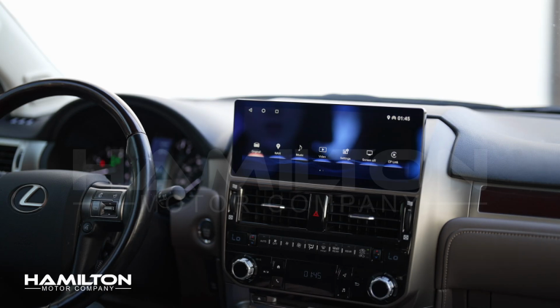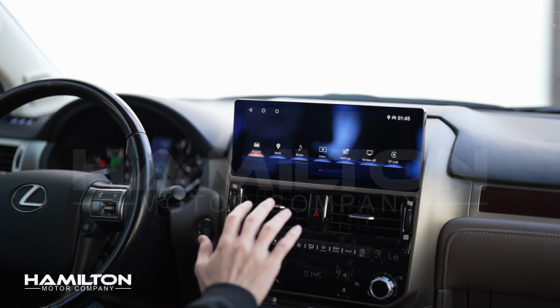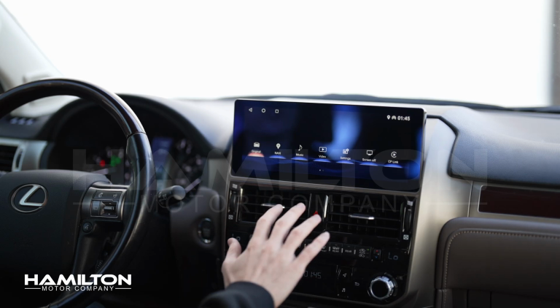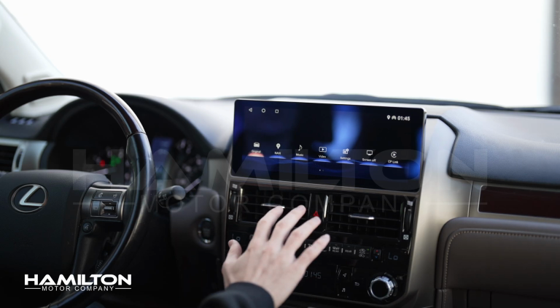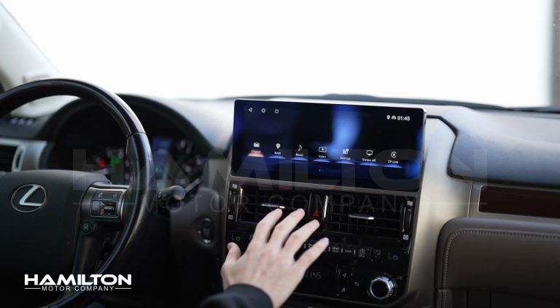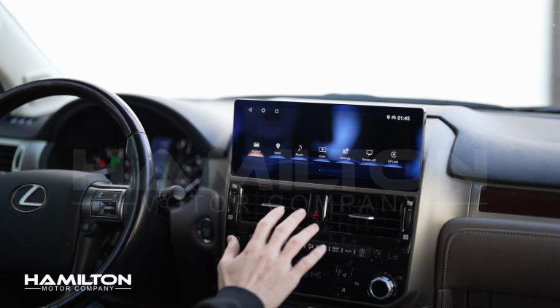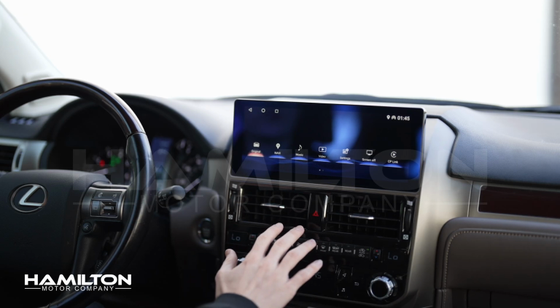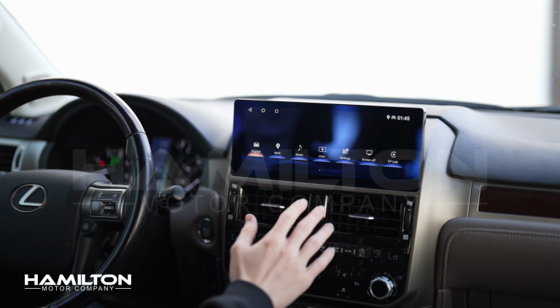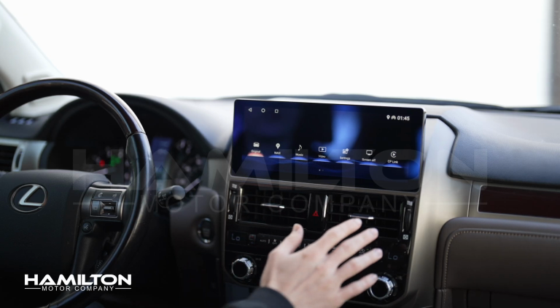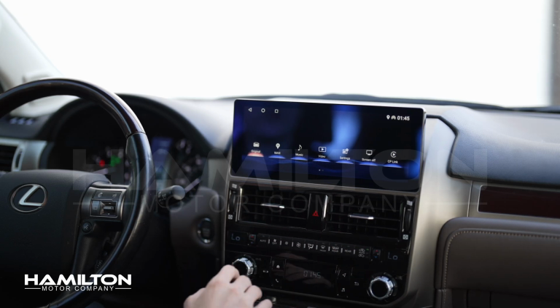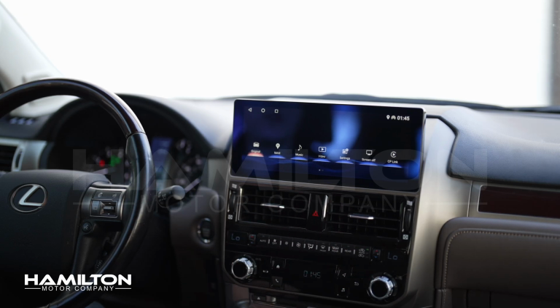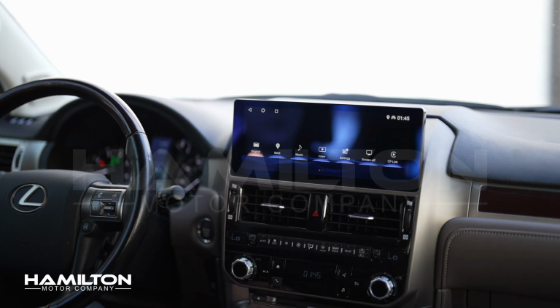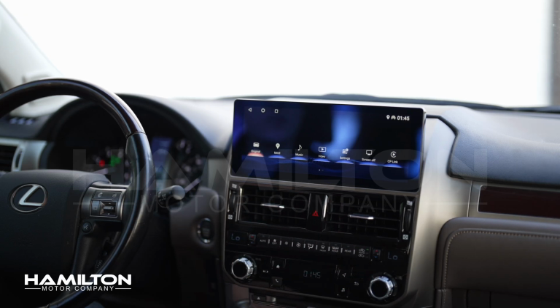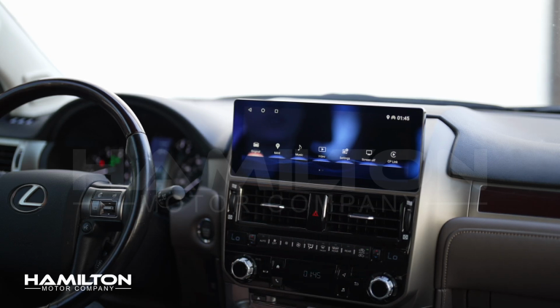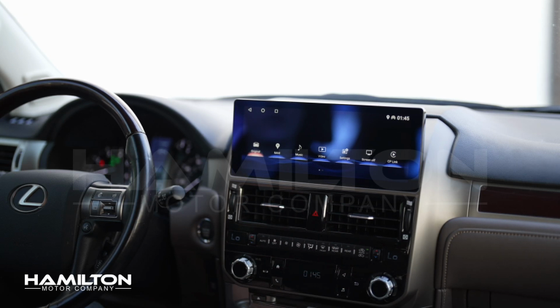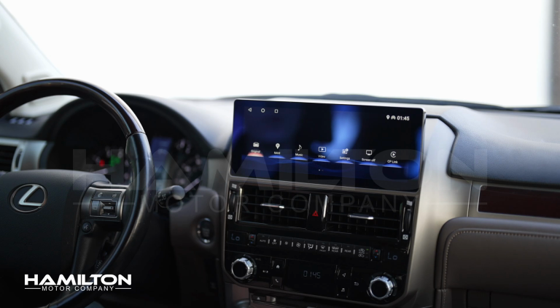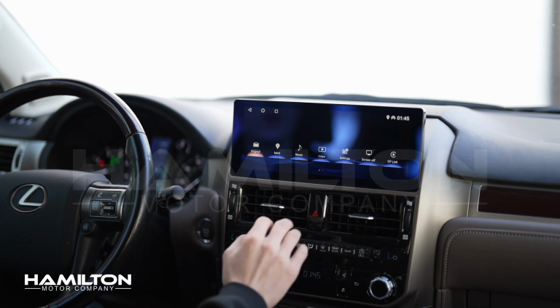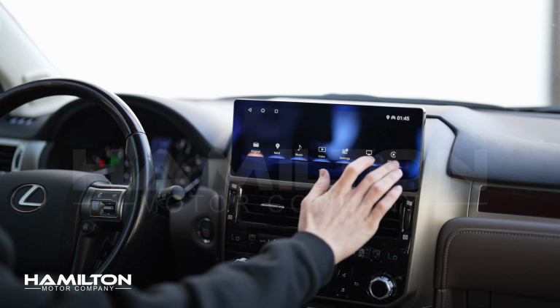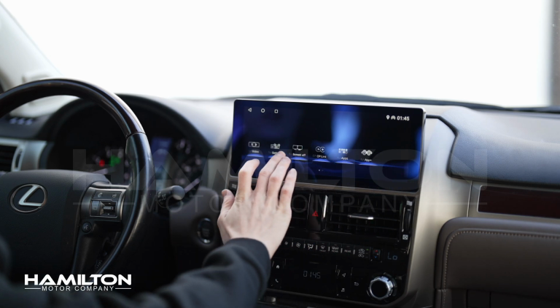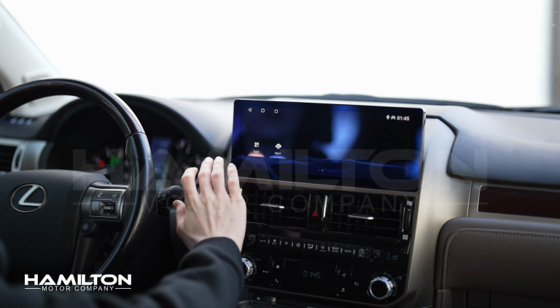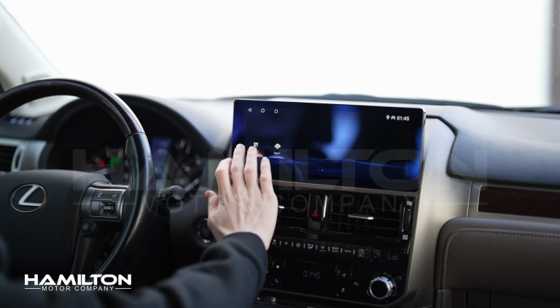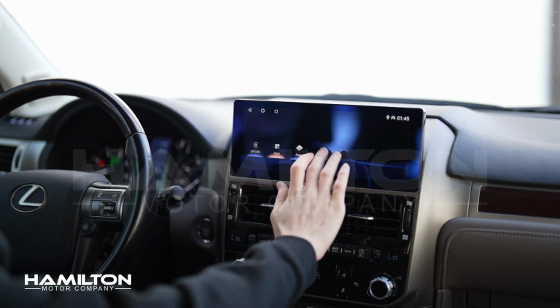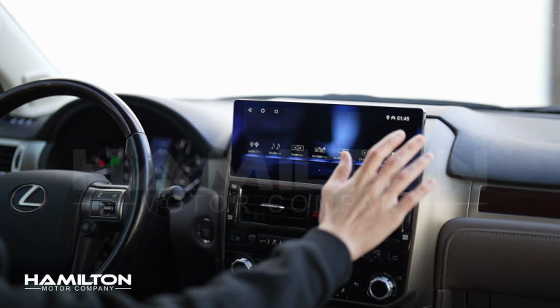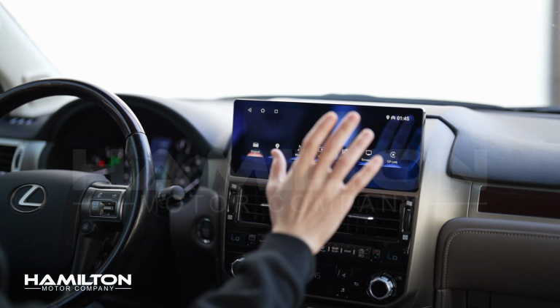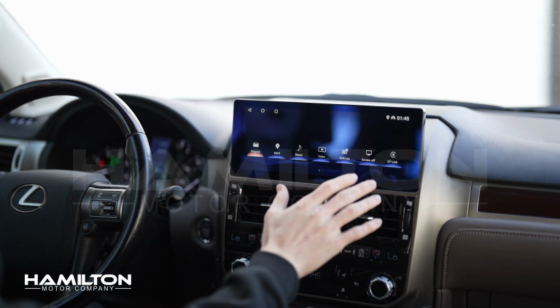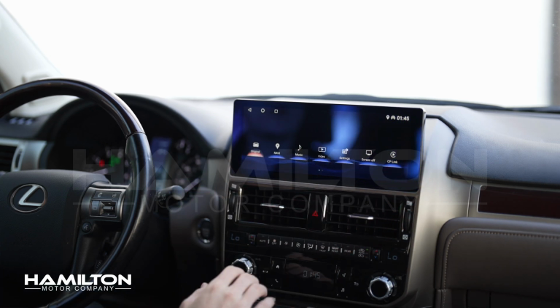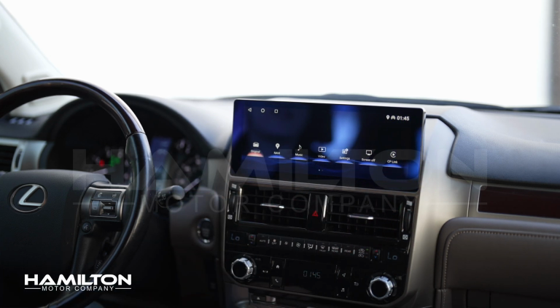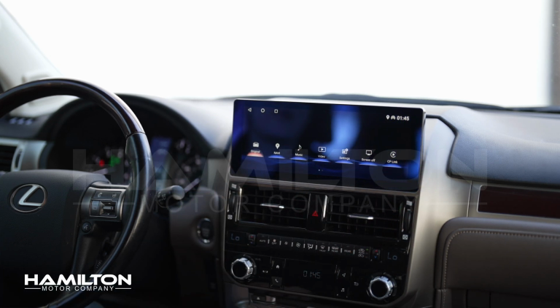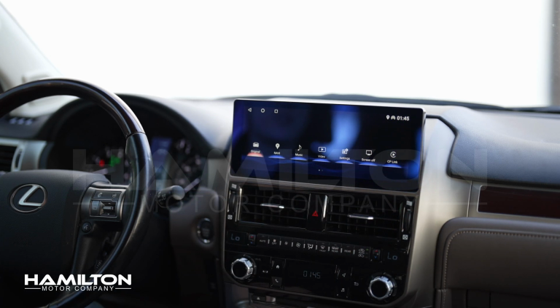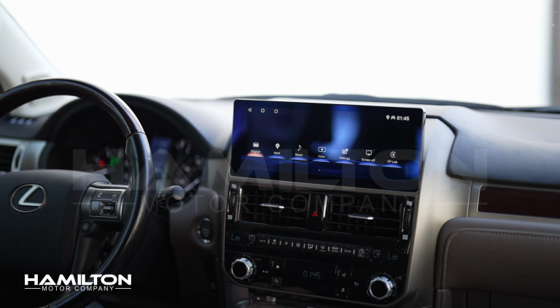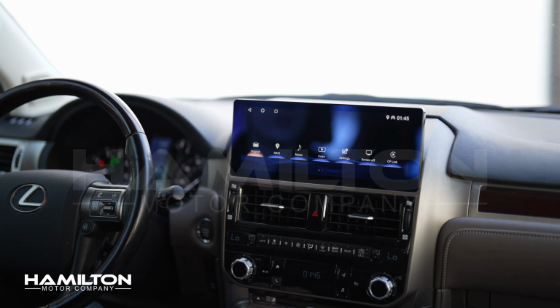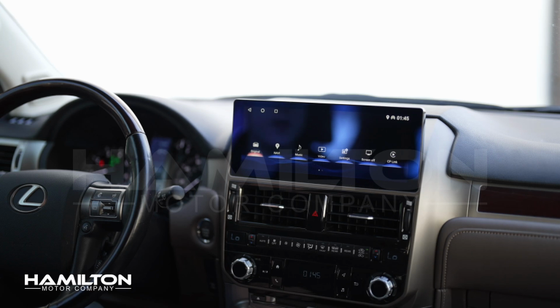If you've just installed the 2014 to 2021 Hamilton Conversion Kit for Apple CarPlay and Android Auto, we'll show you how to get Apple CarPlay set up as well as audio the first time.